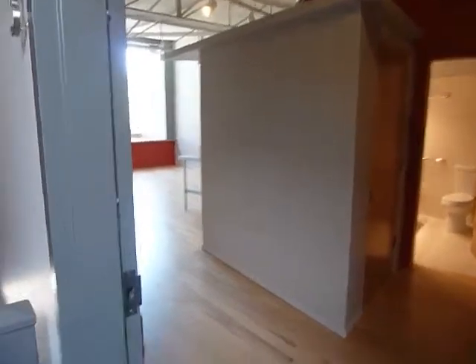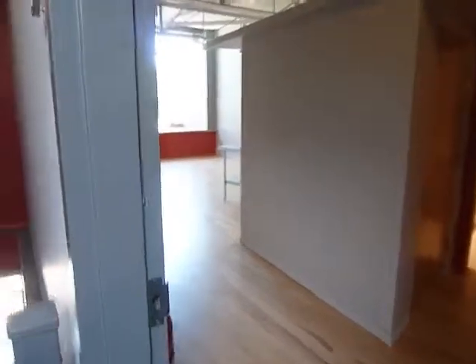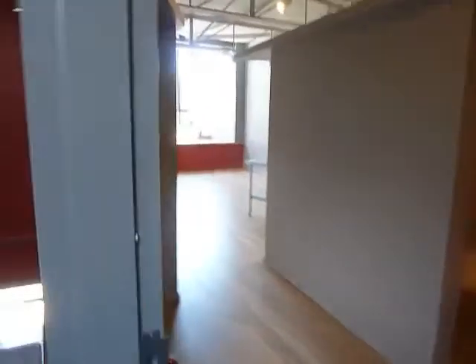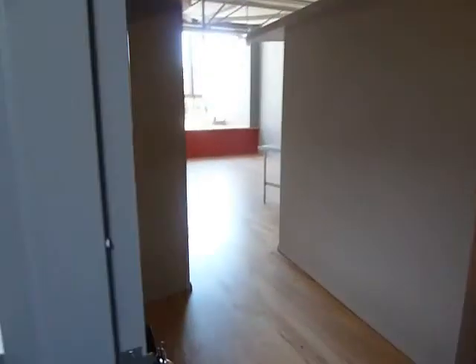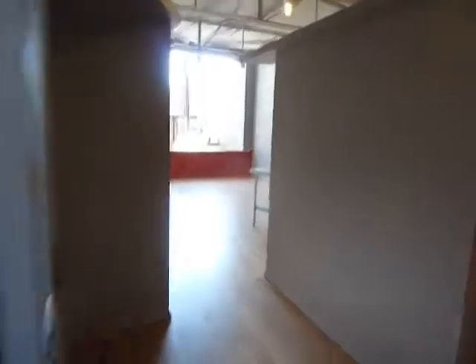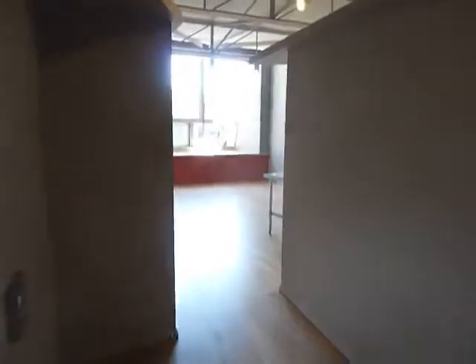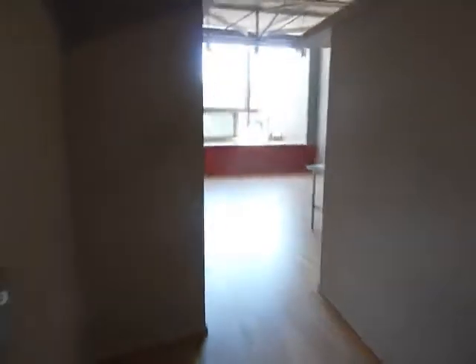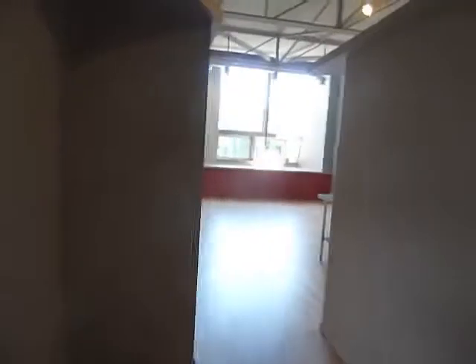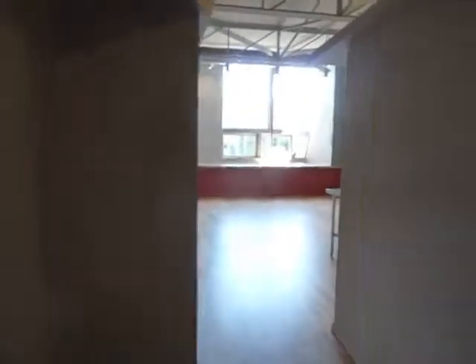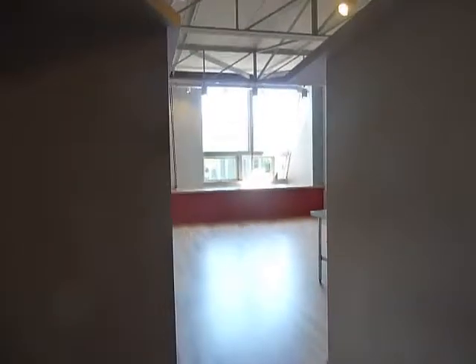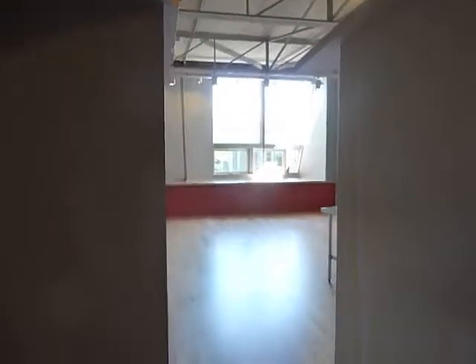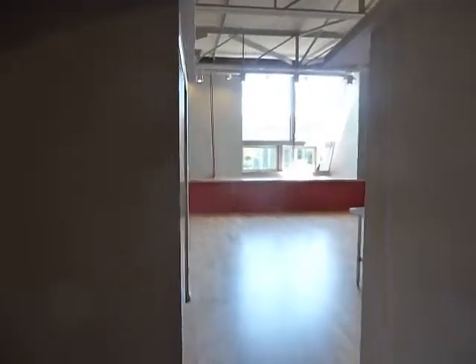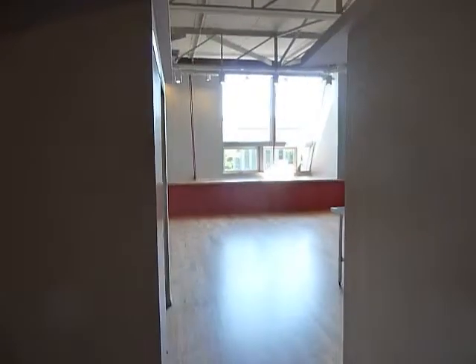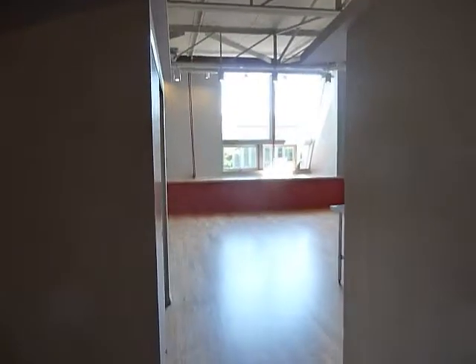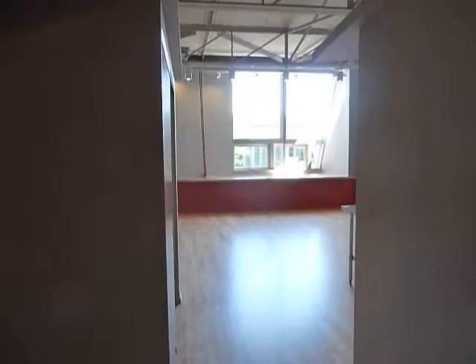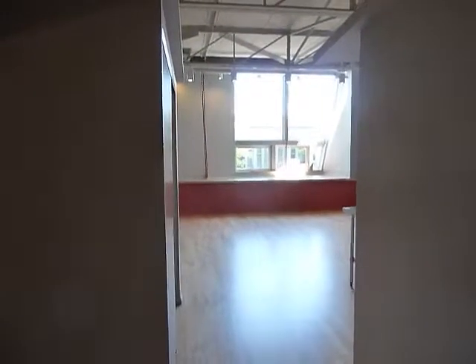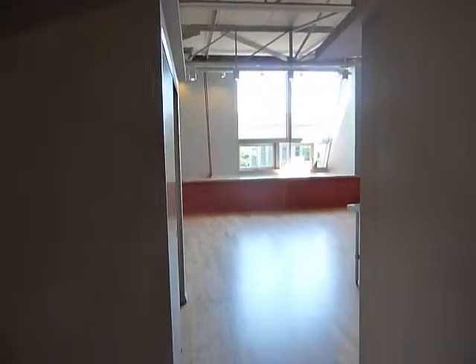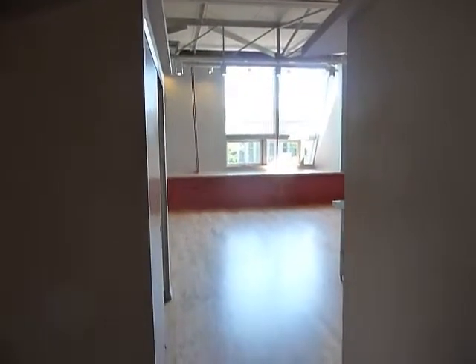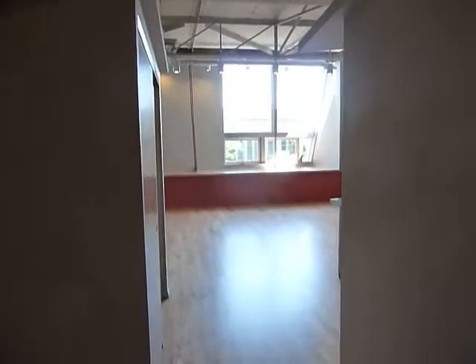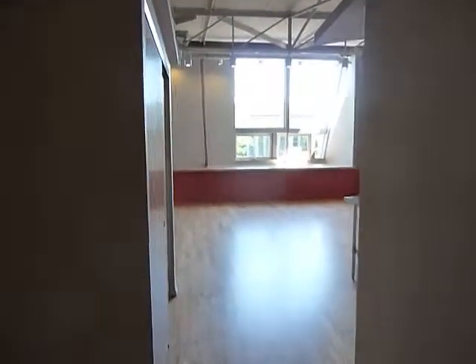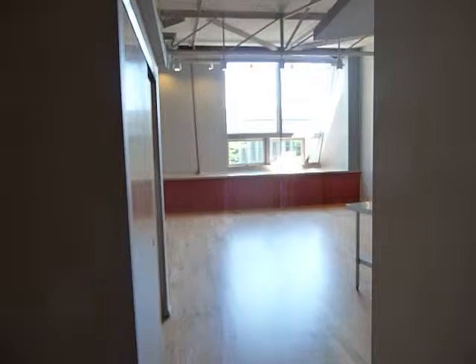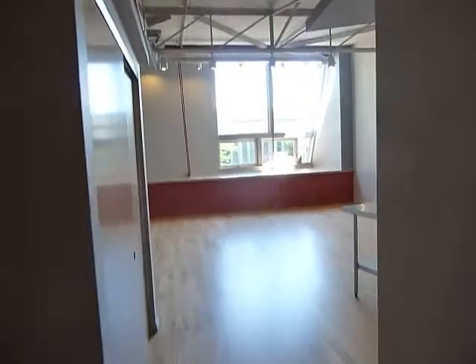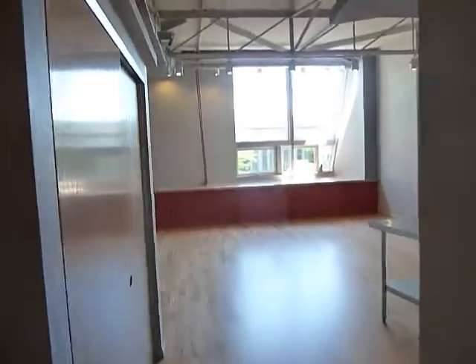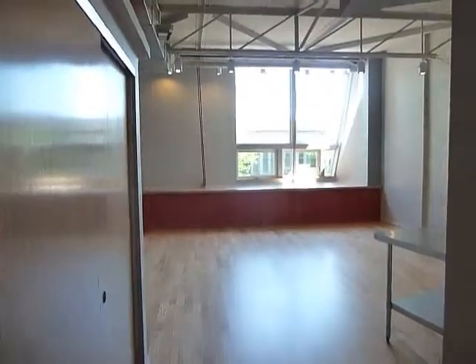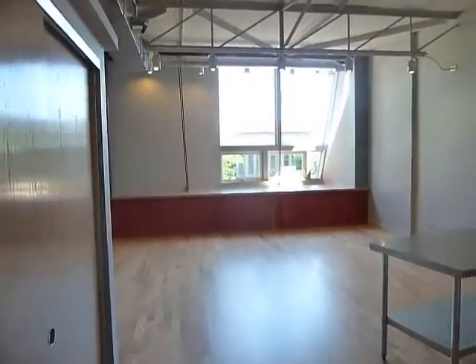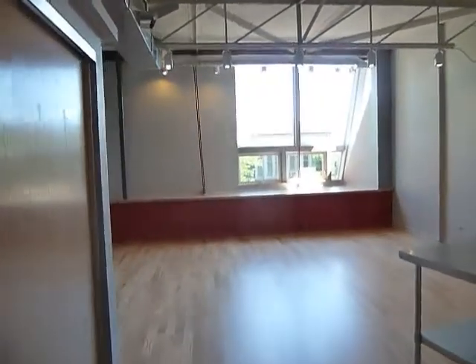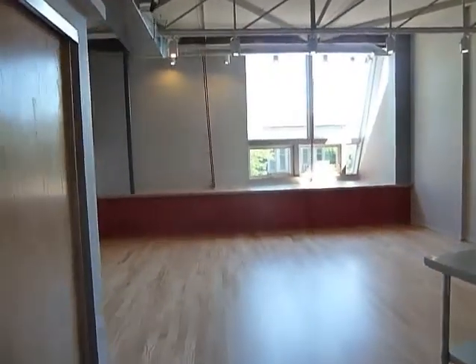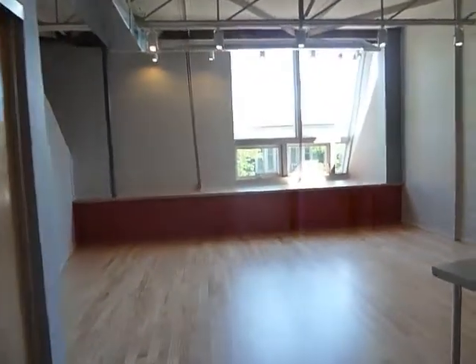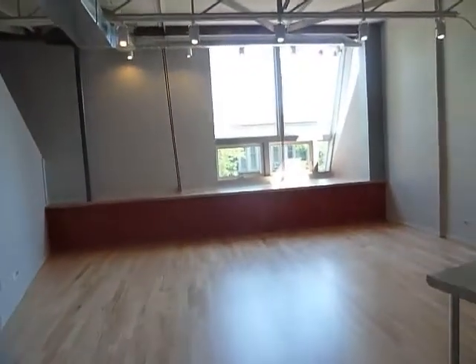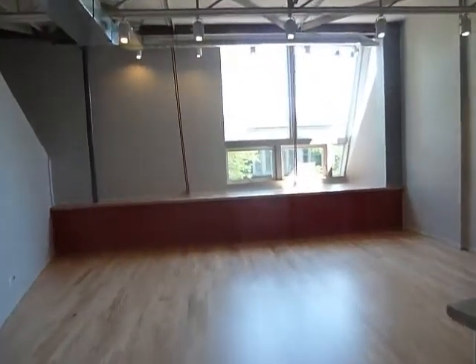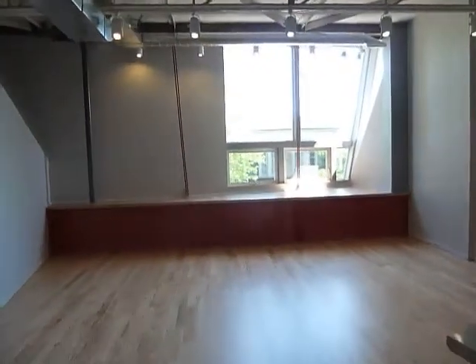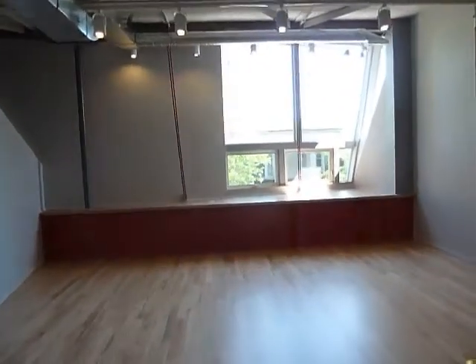We're coming into the entry hall, walking into the main multi-use space. We're looking out towards Davis Street, facing north.